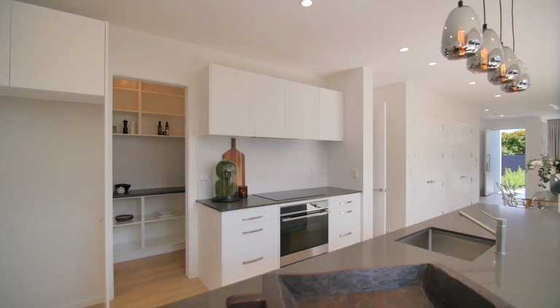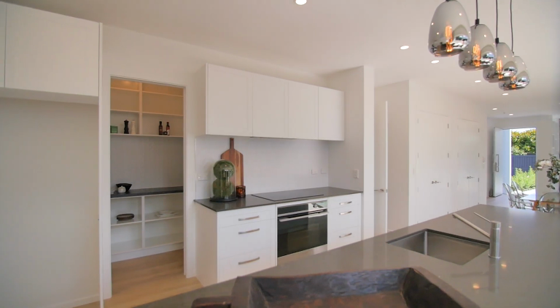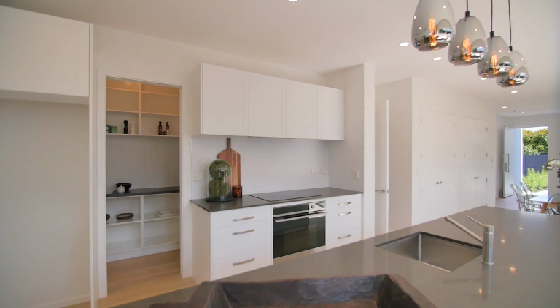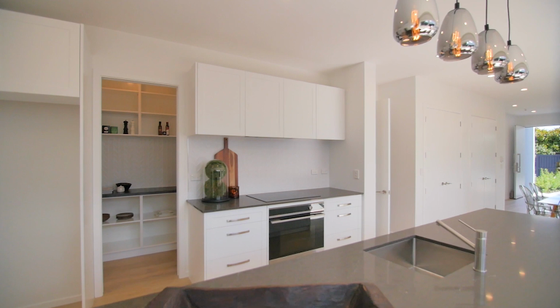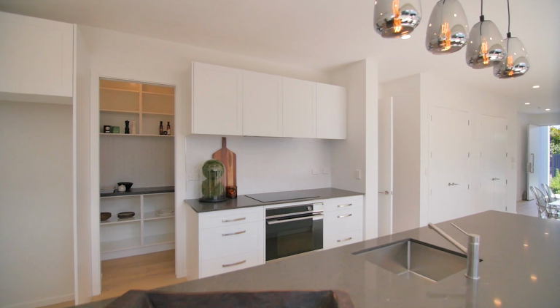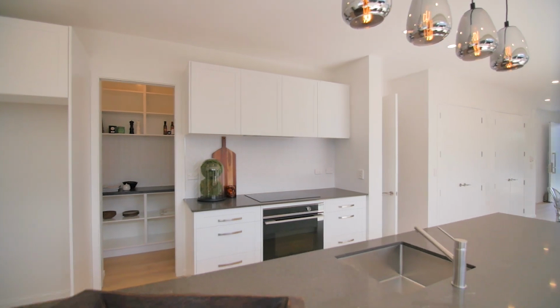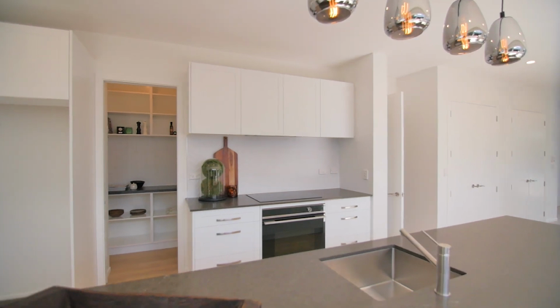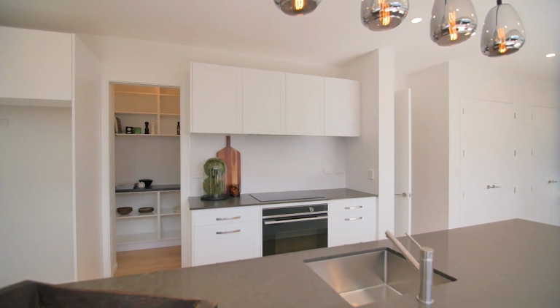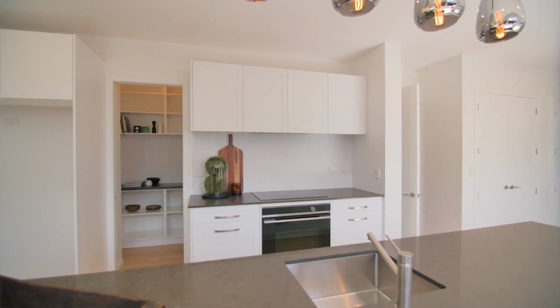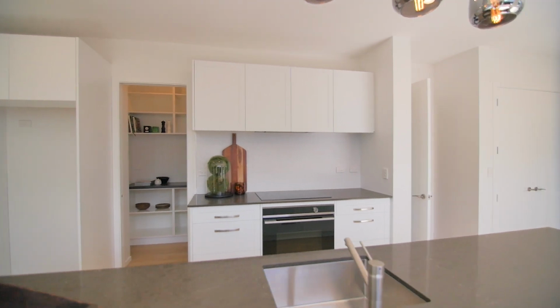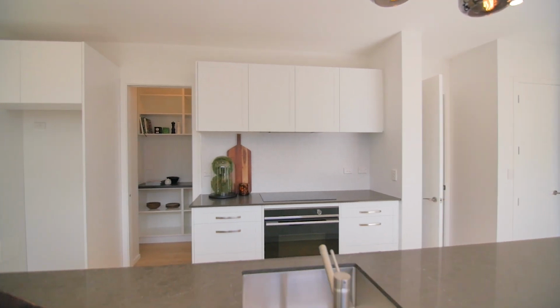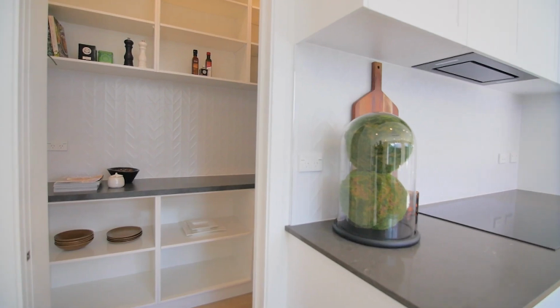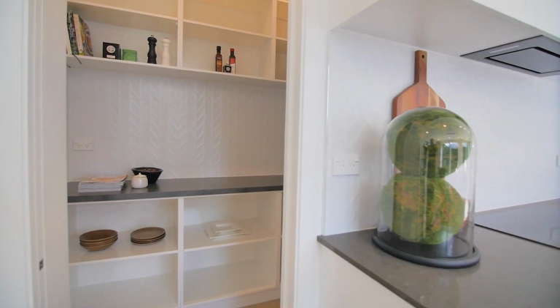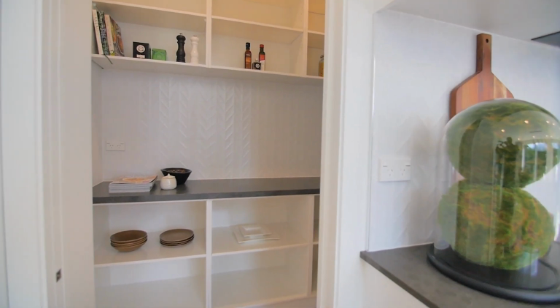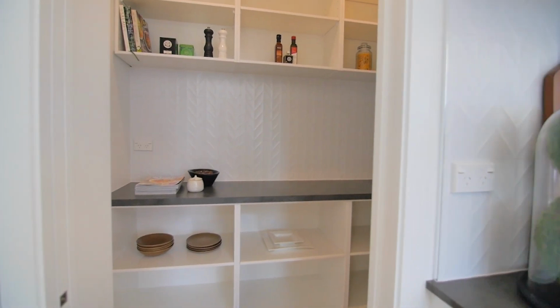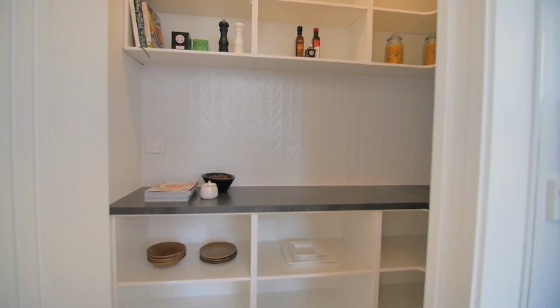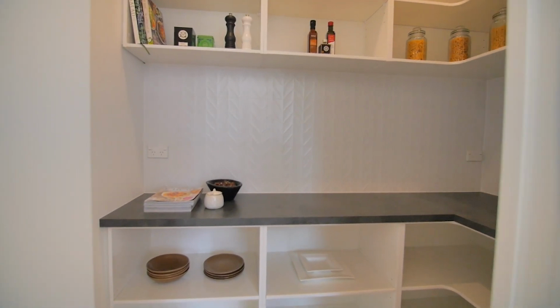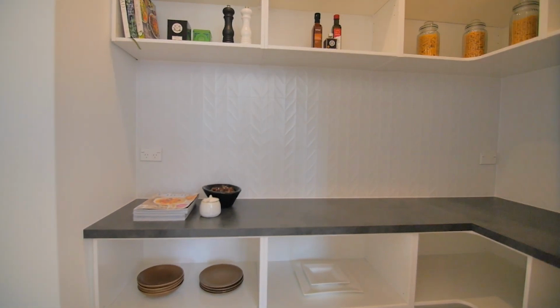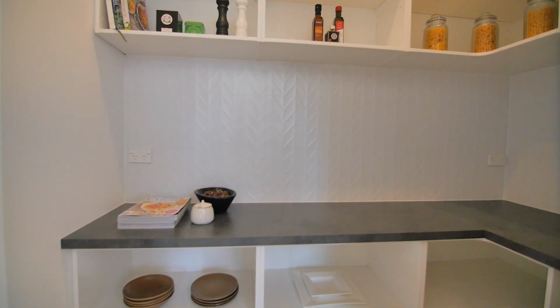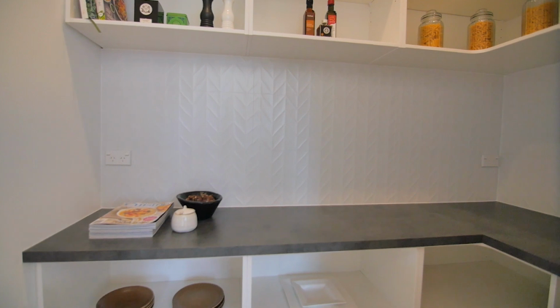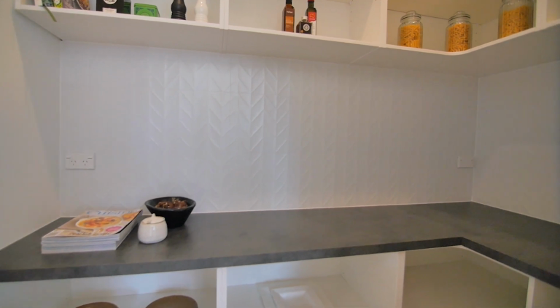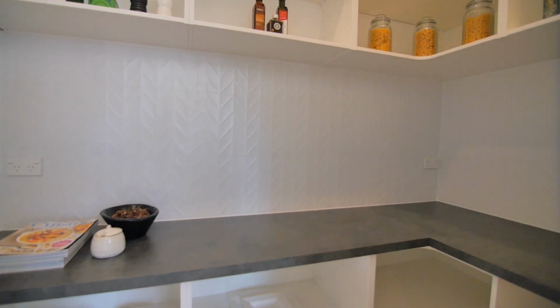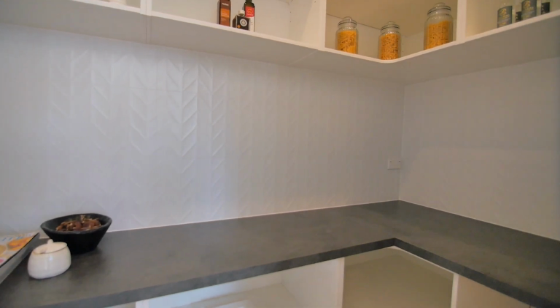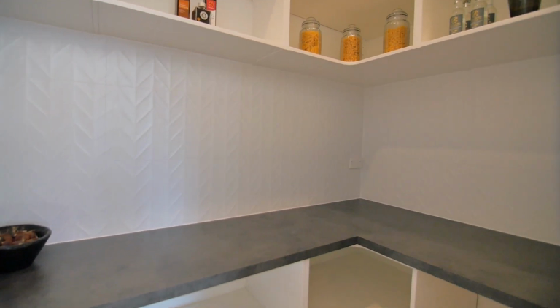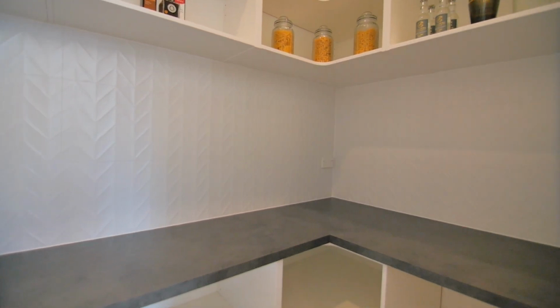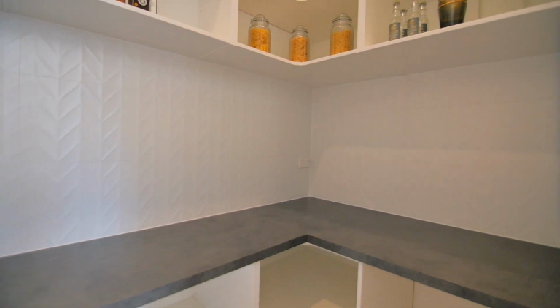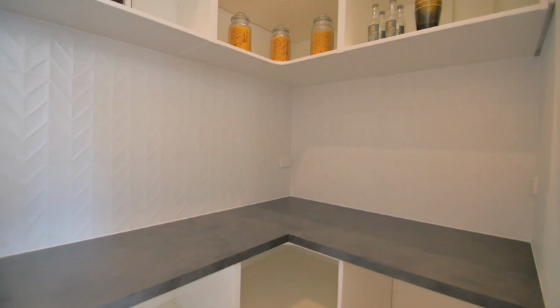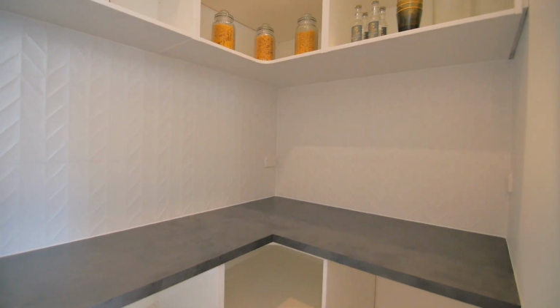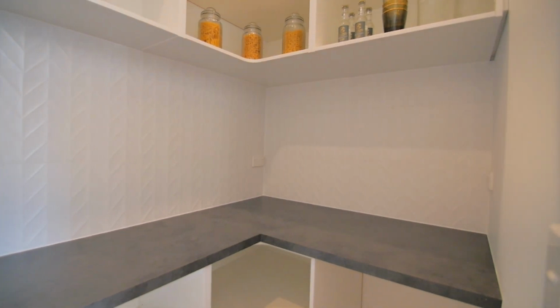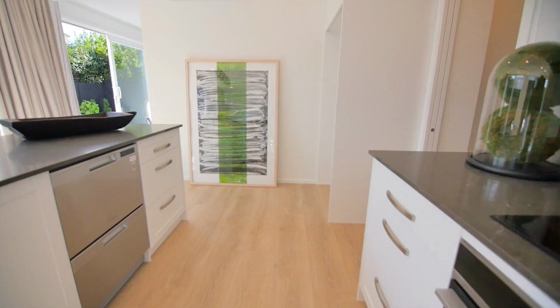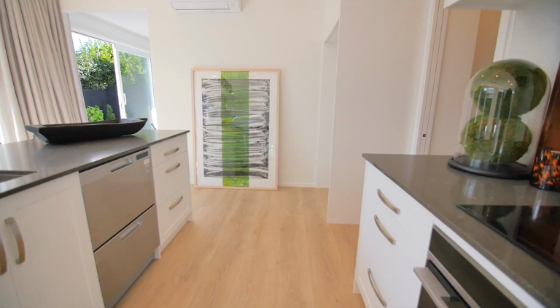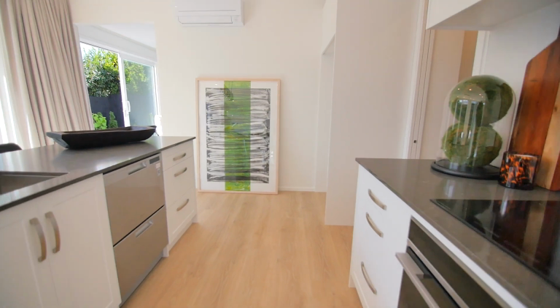A home that won't disappoint. The kitchen boasts a streamlined finish and is accompanied by a scullery, with the added benefit of space for a wine fridge if so desired.